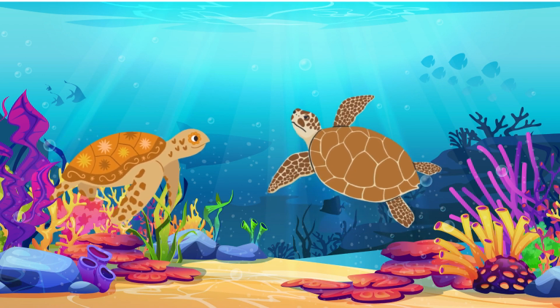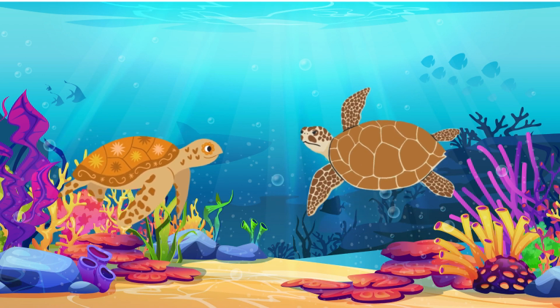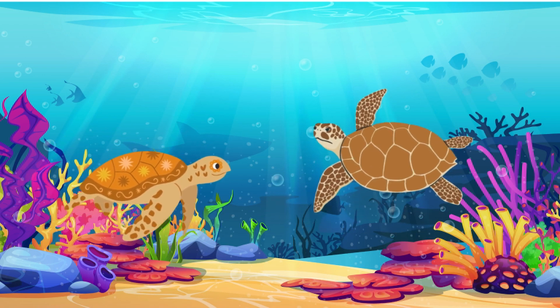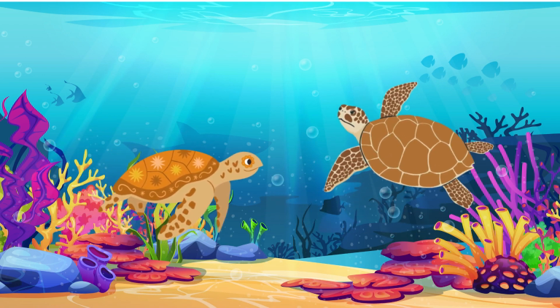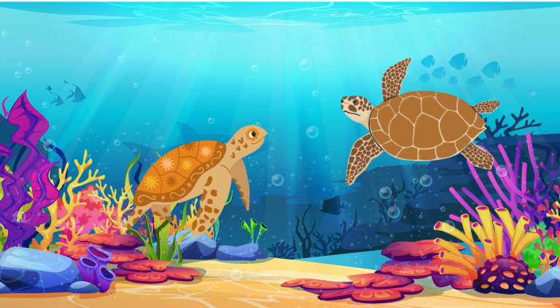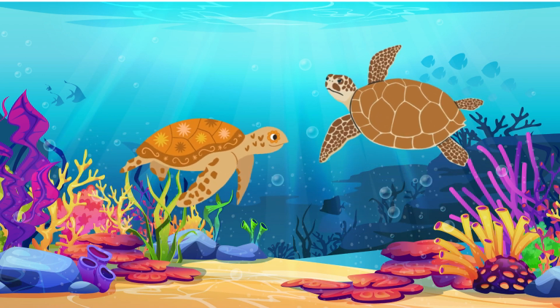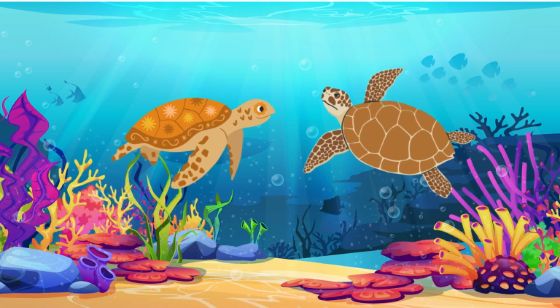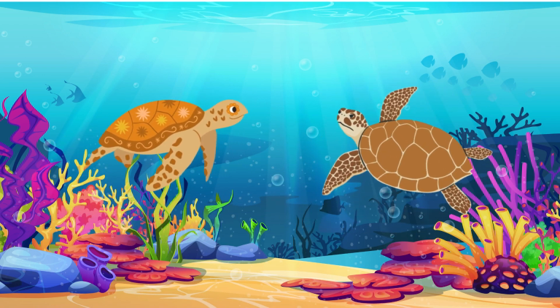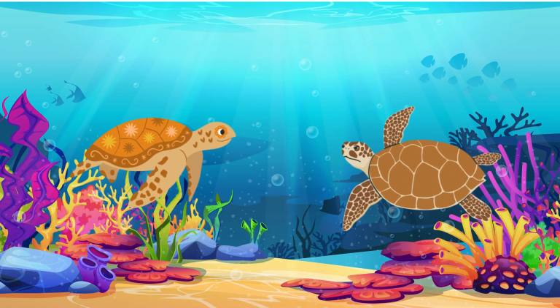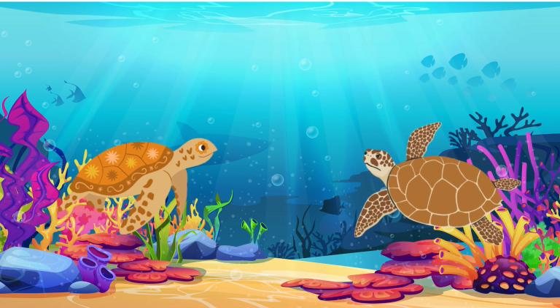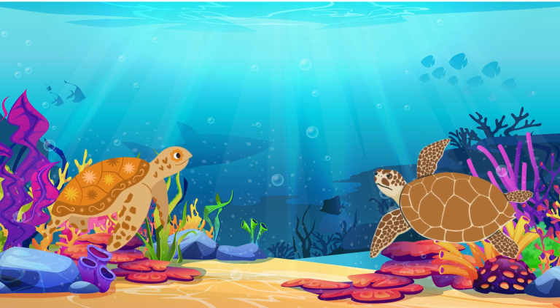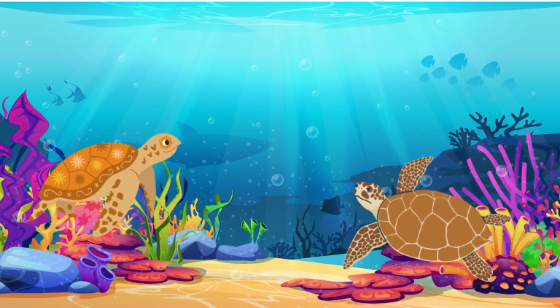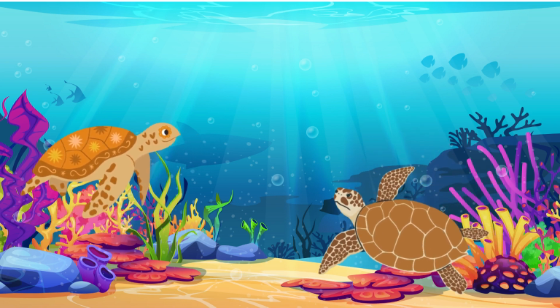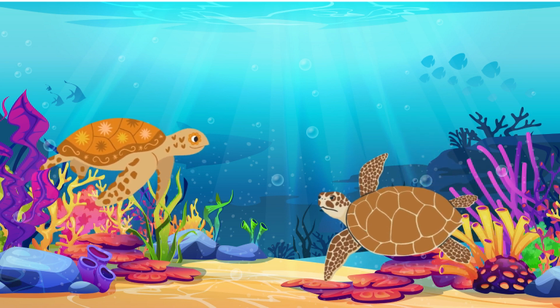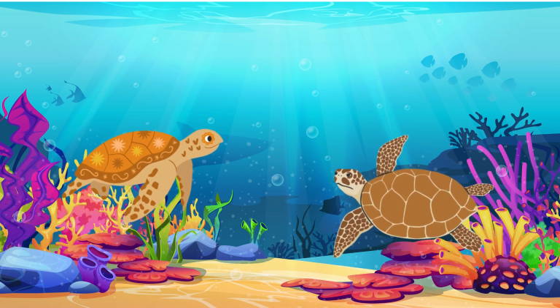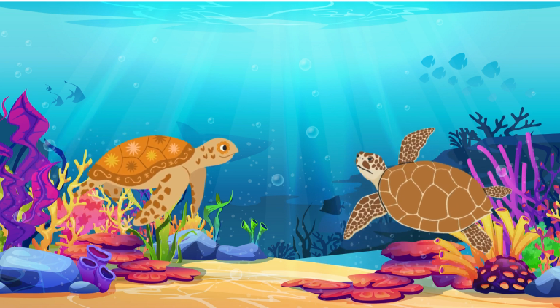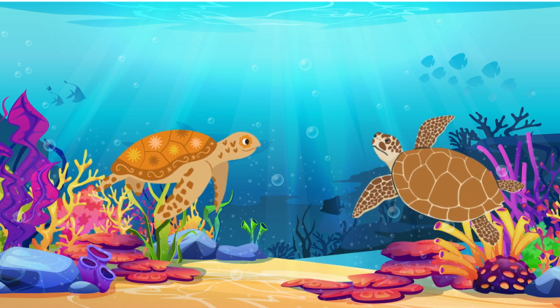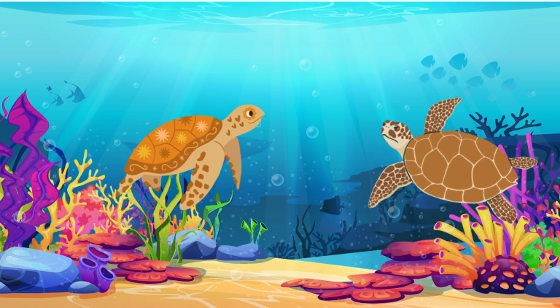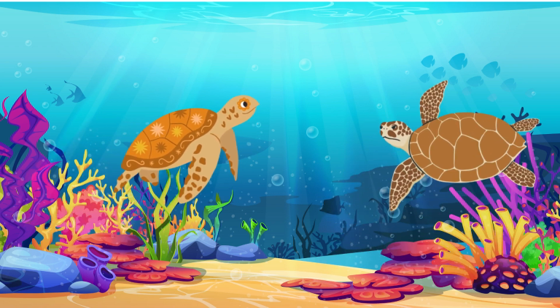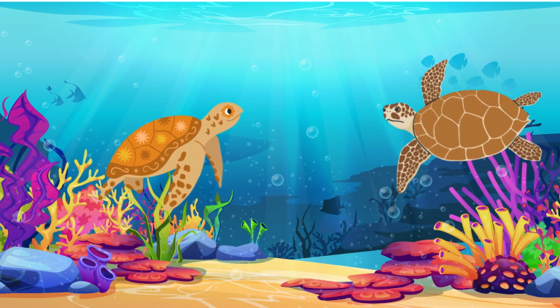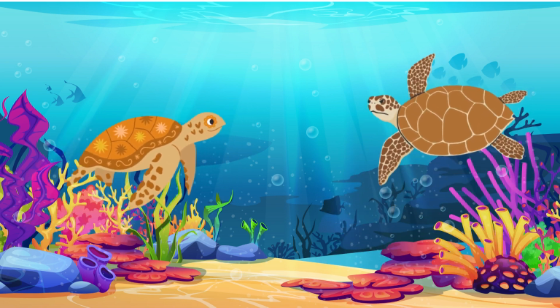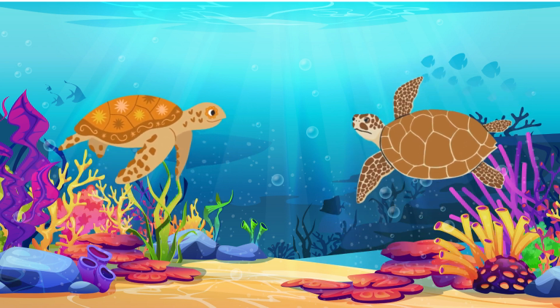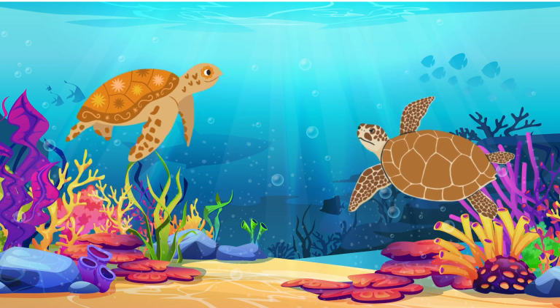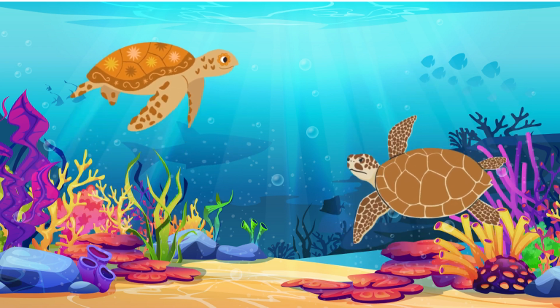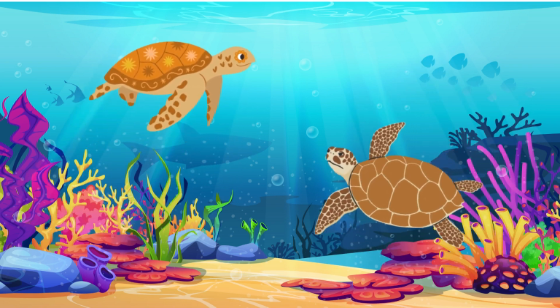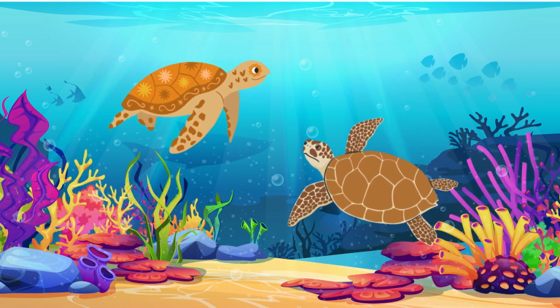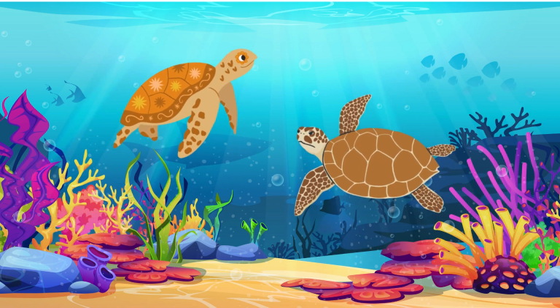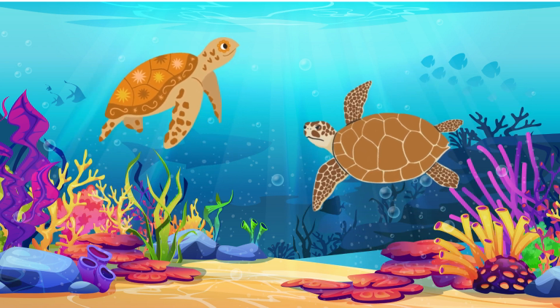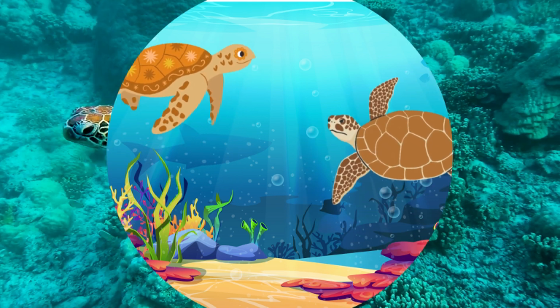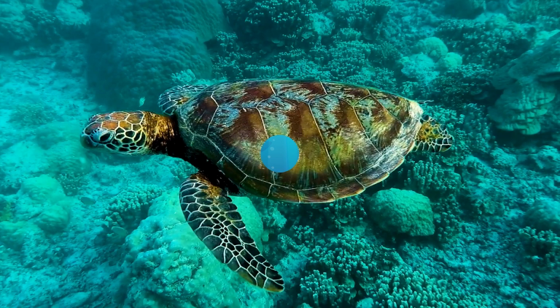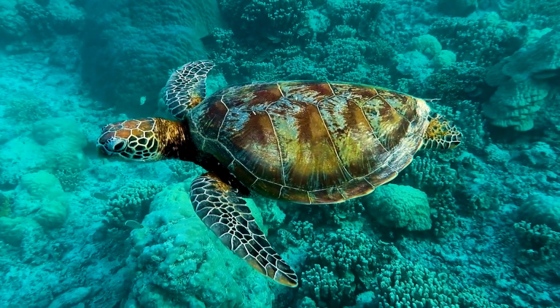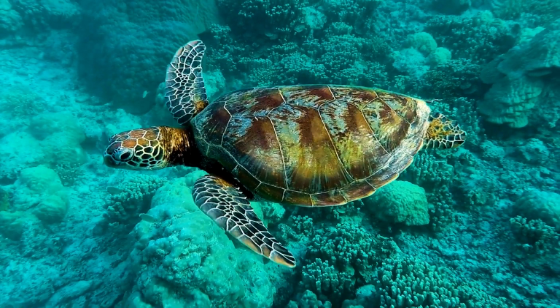Sea turtles. Just like land turtles, sea turtles also protect themselves by hiding in their shells when they feel threatened.